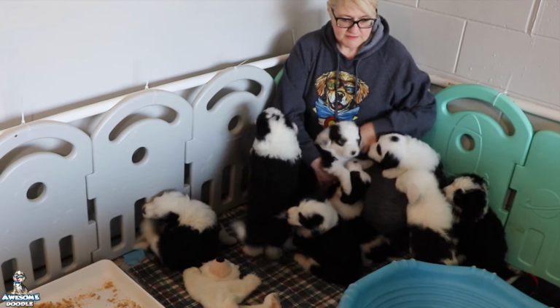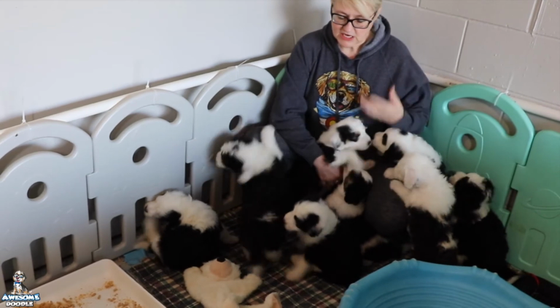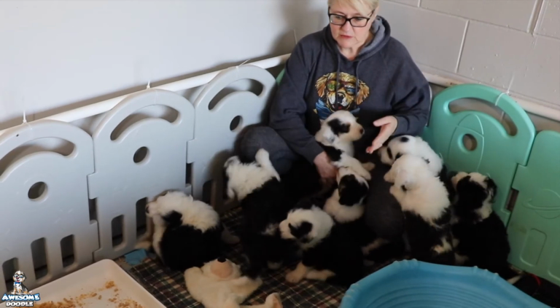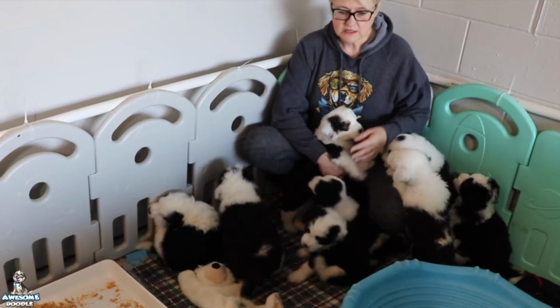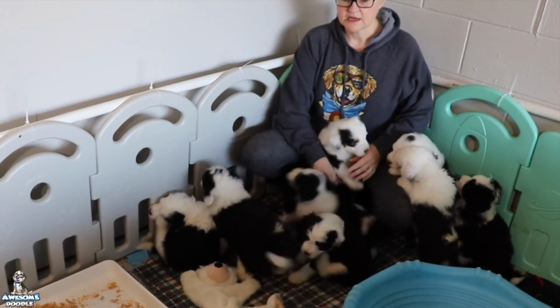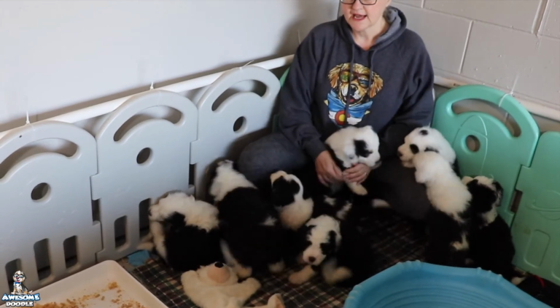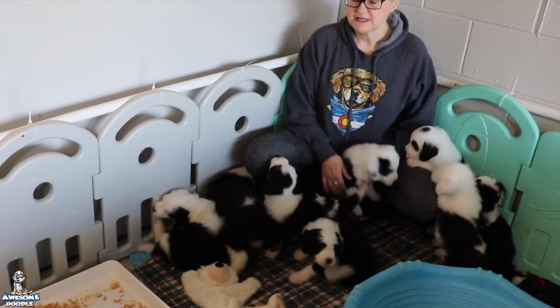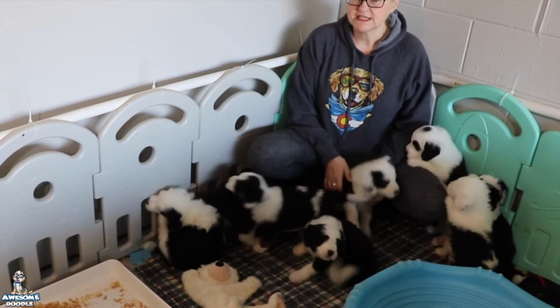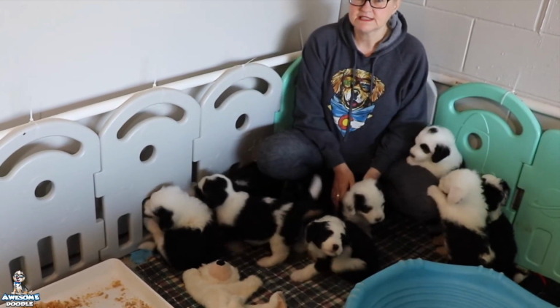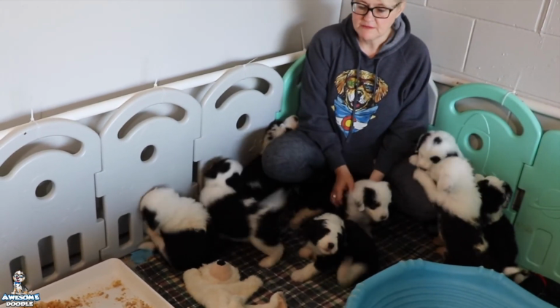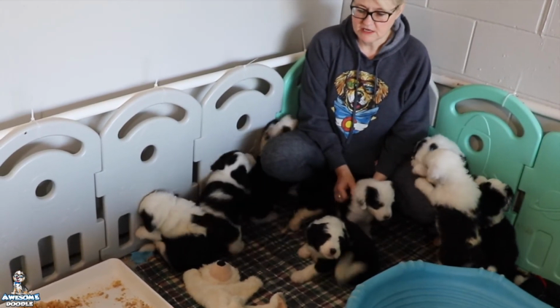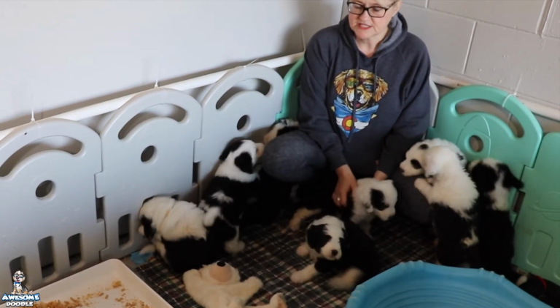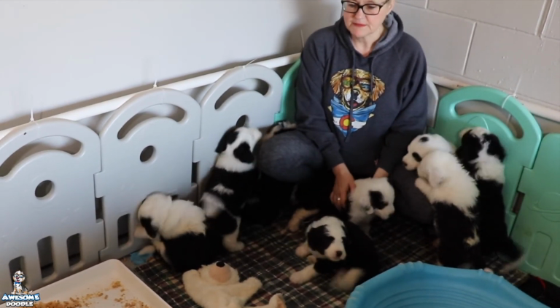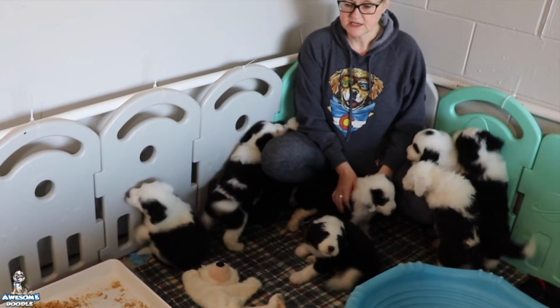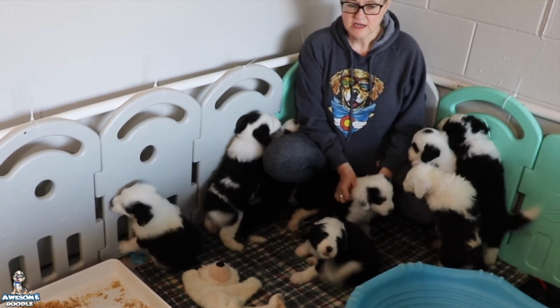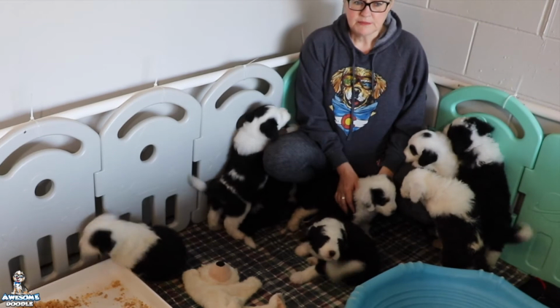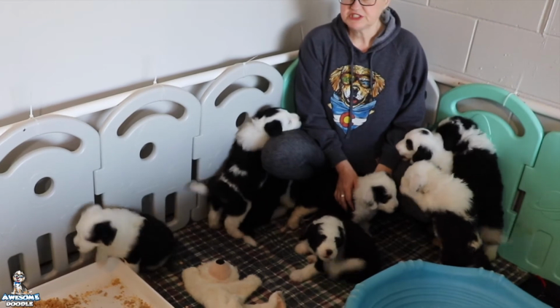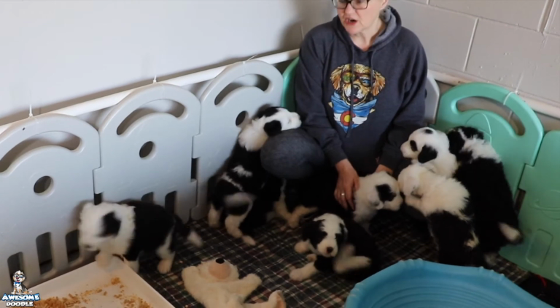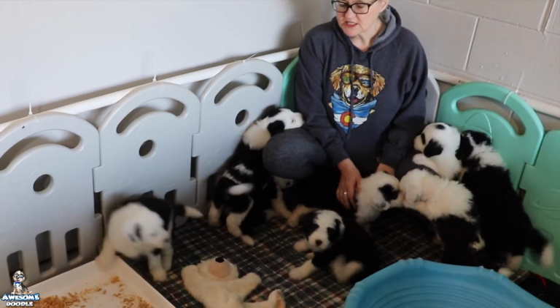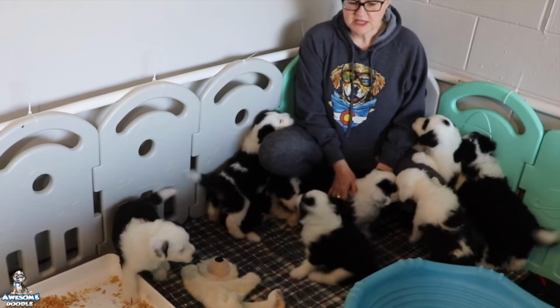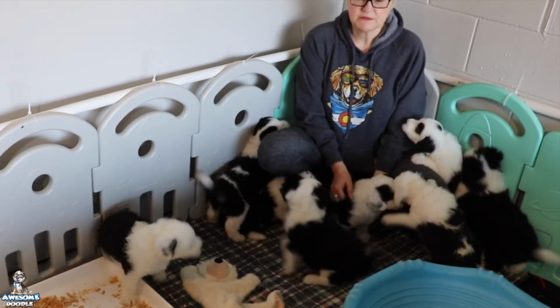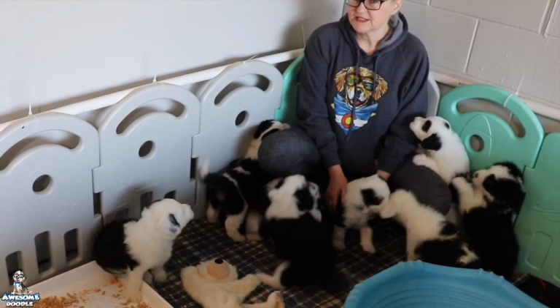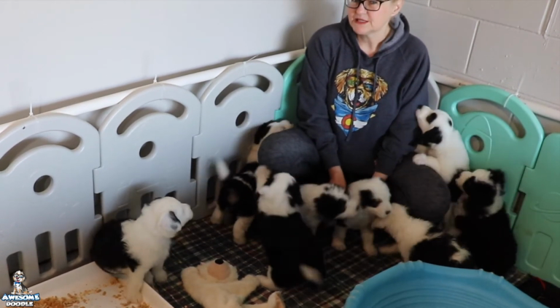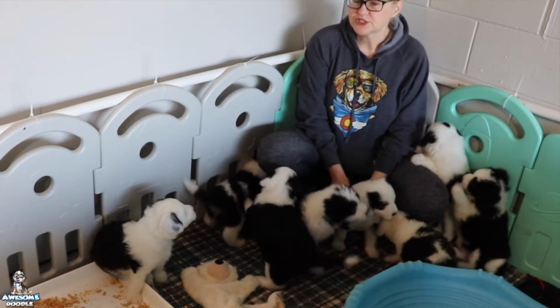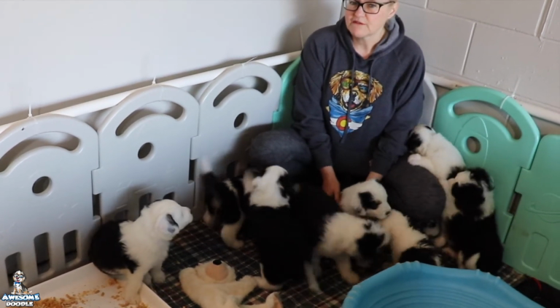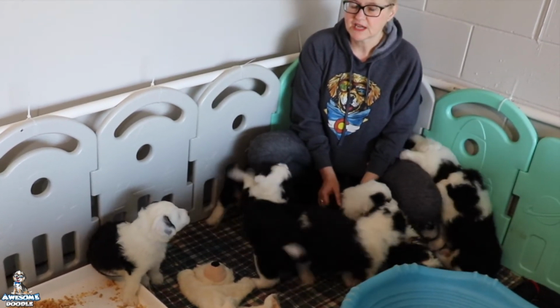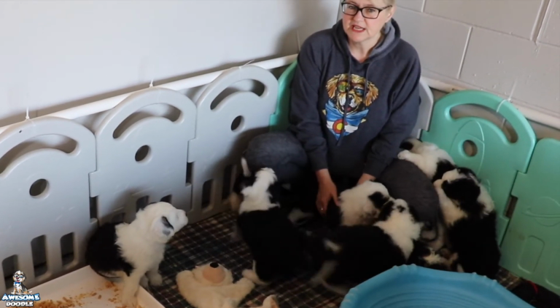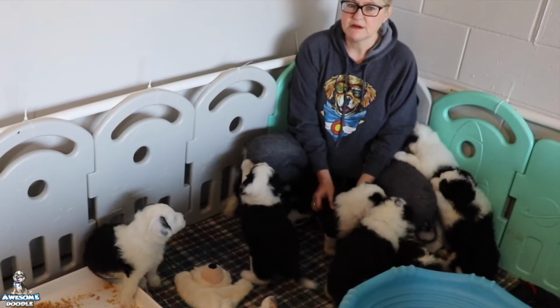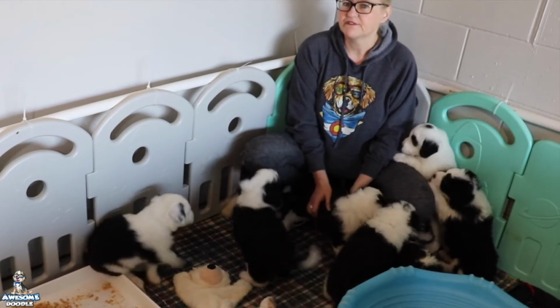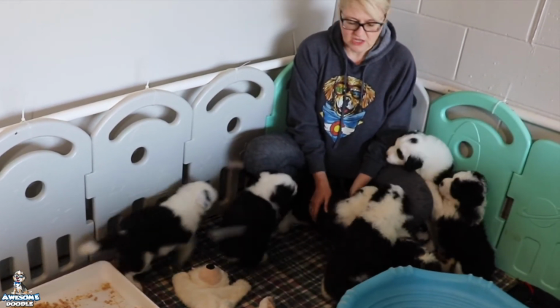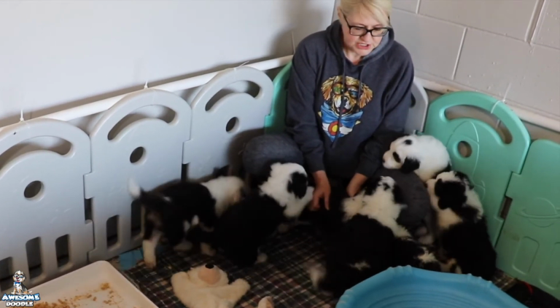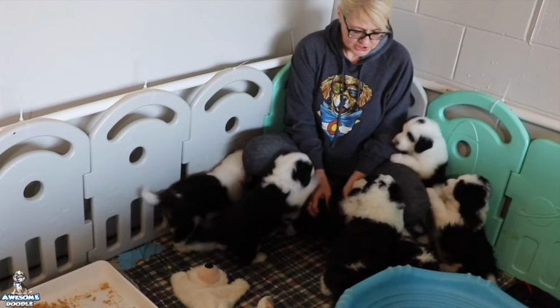They're eating well. Anna spends less and less time in here. She still pops in, but she's starting to wean them. She still lets them nurse three or four times a day, but not for as long as she used to.